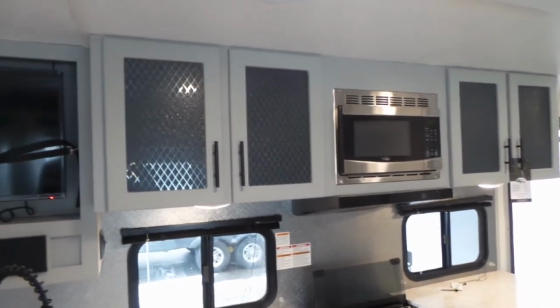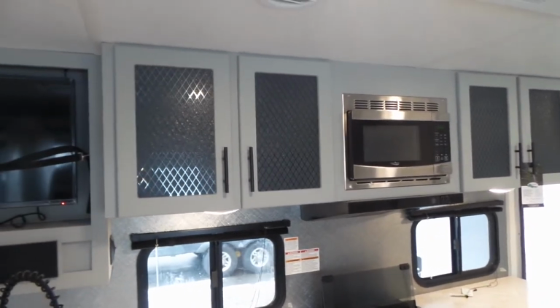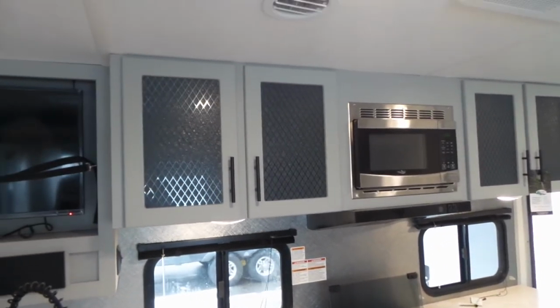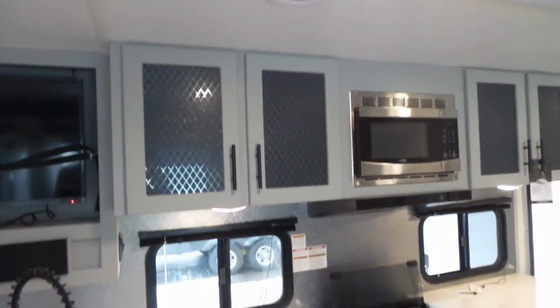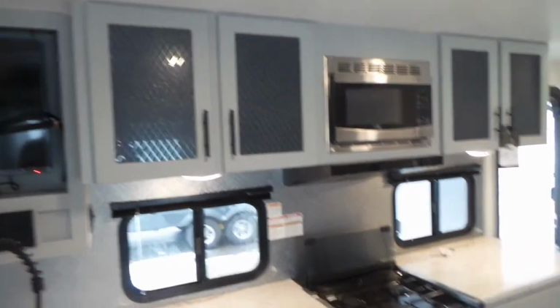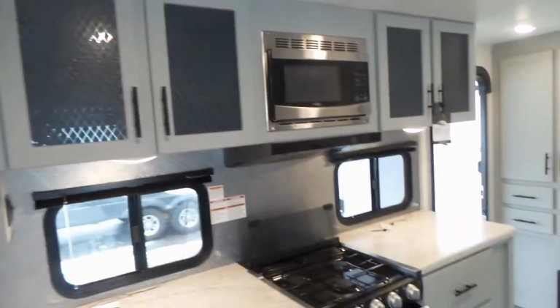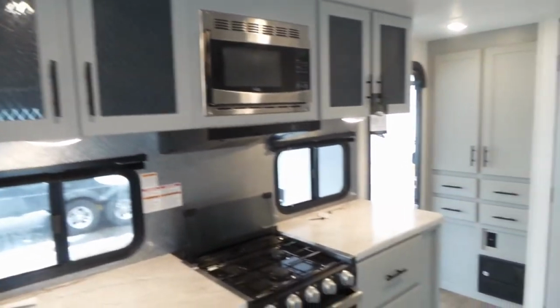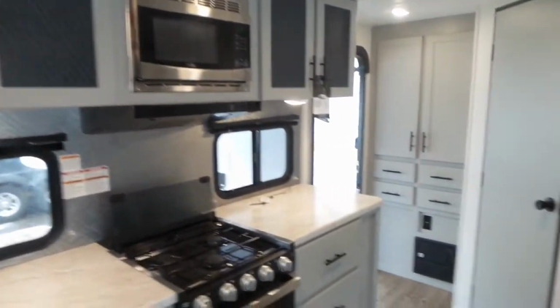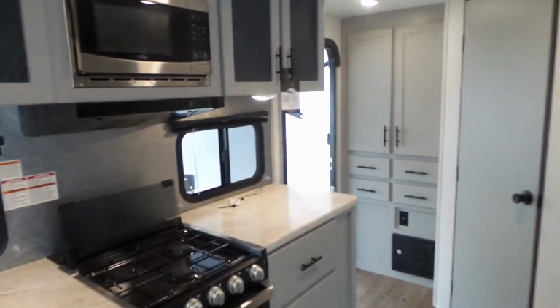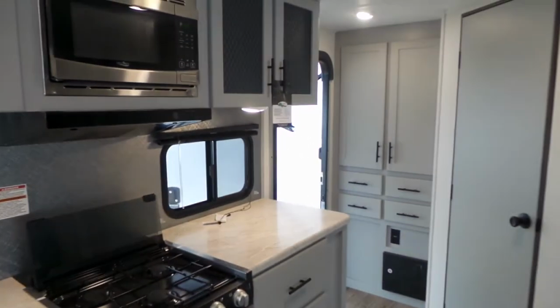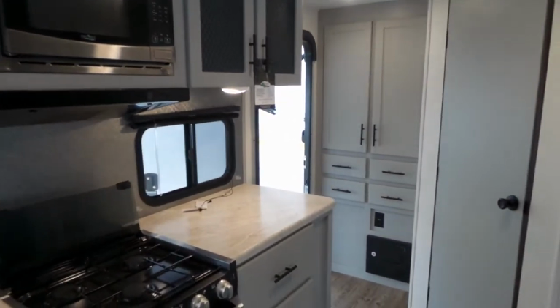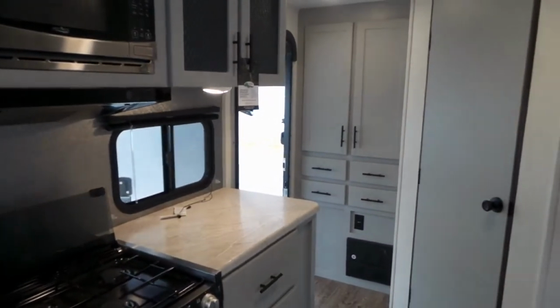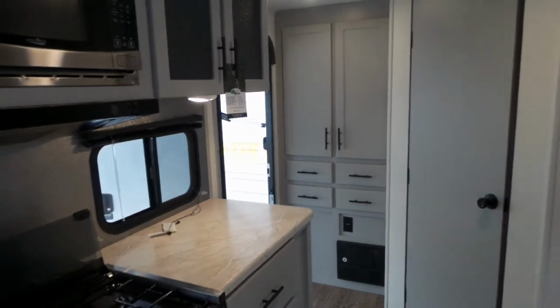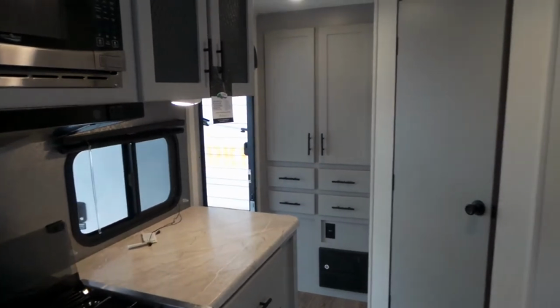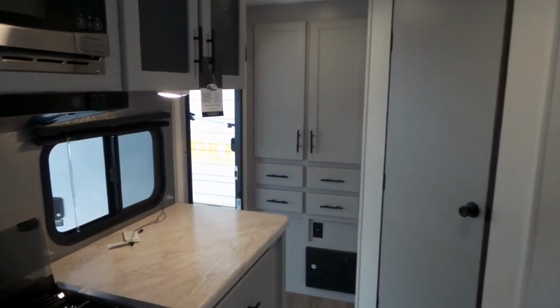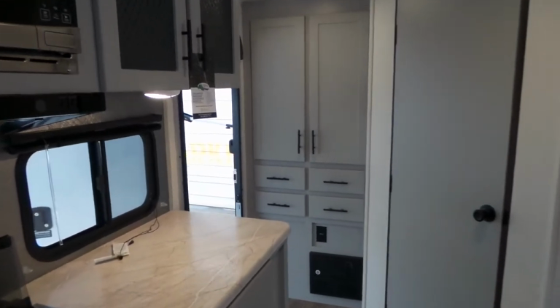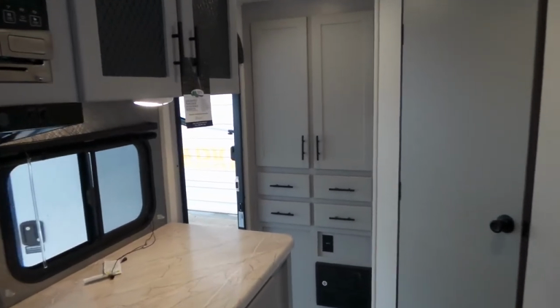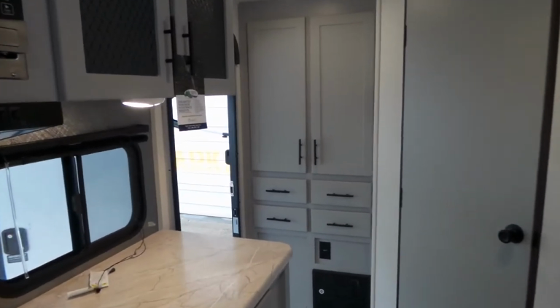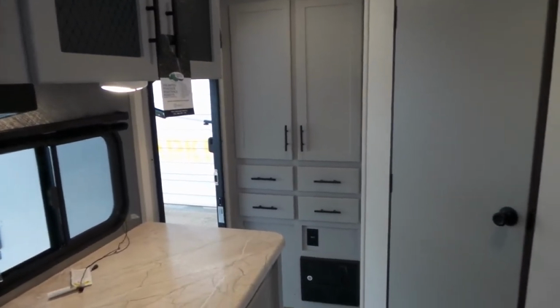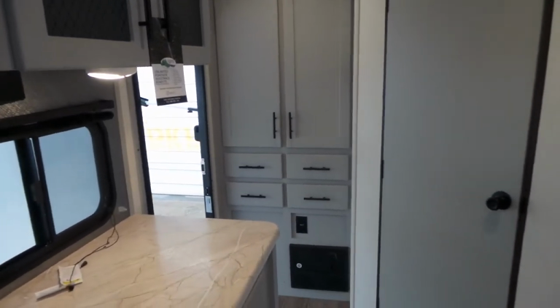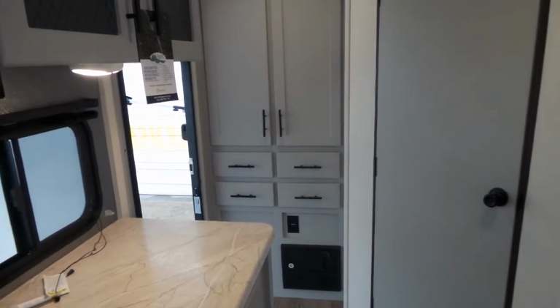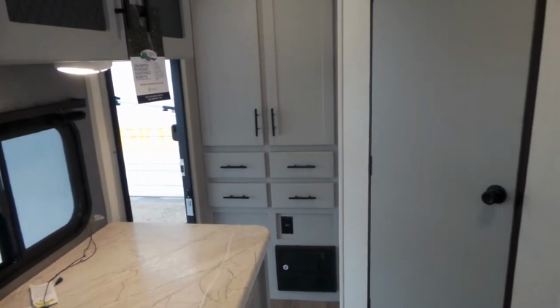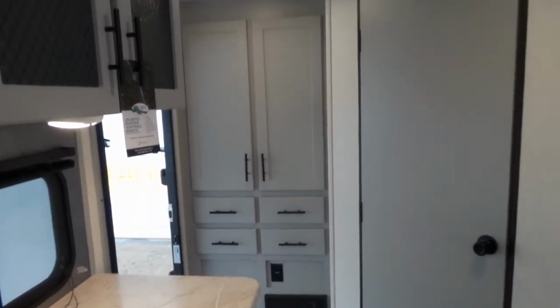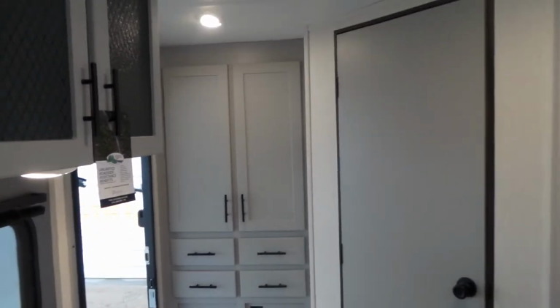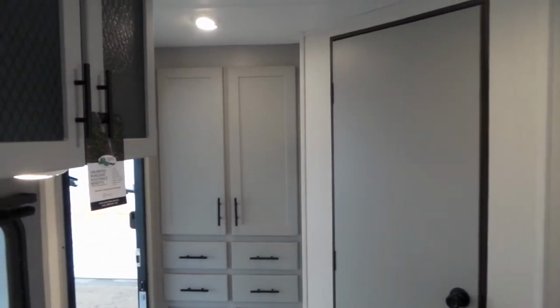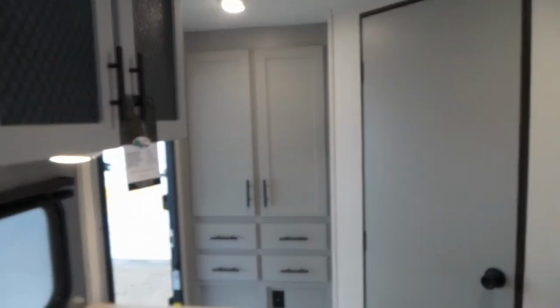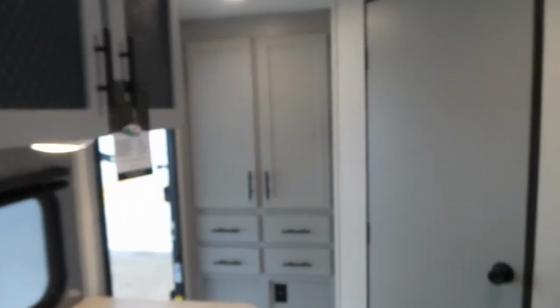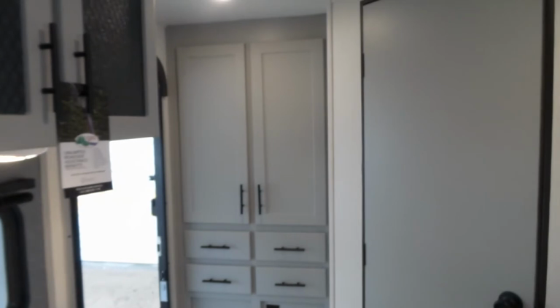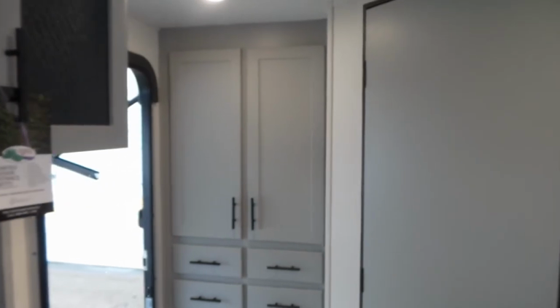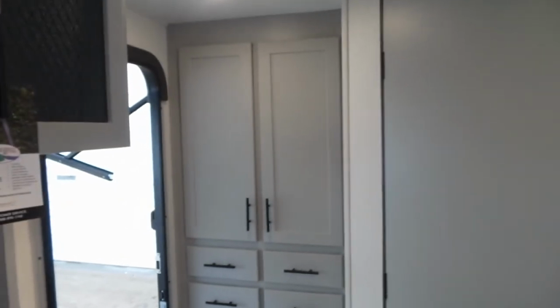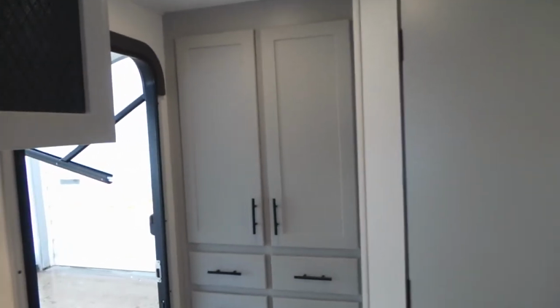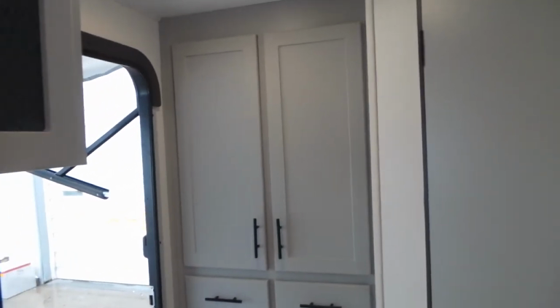And again, more cabinetry here. As you come in the door, there's a coat closet and shoe cupboard with additional storage drawers. It's very handy, as a lot of trailers are missing that feature.